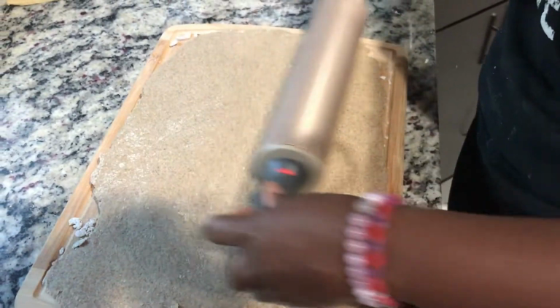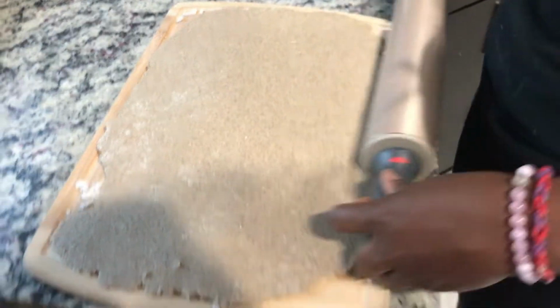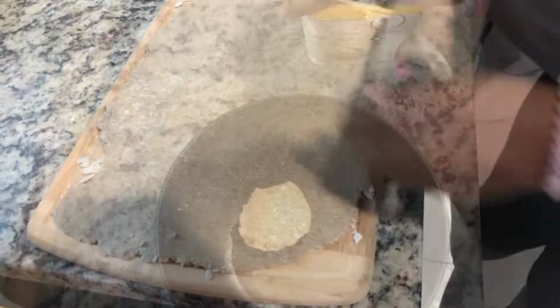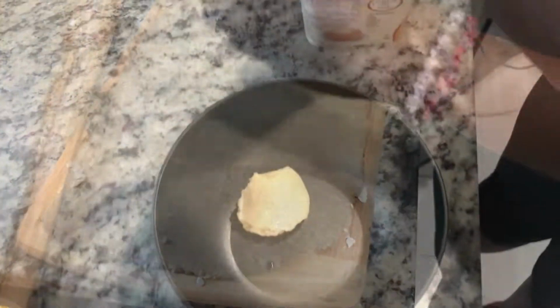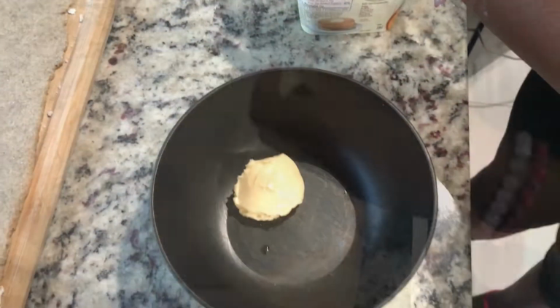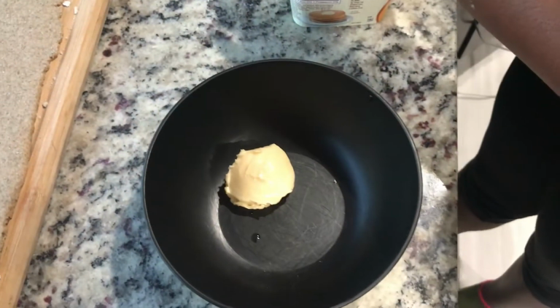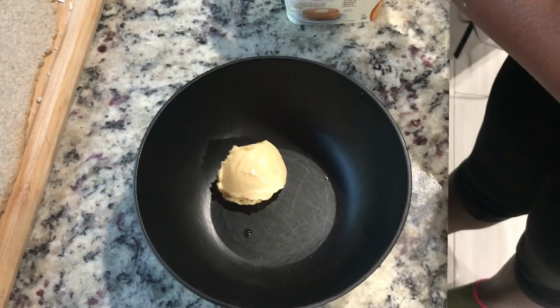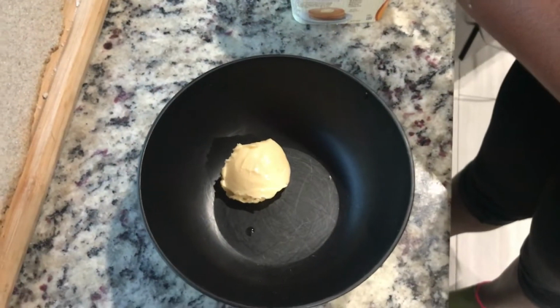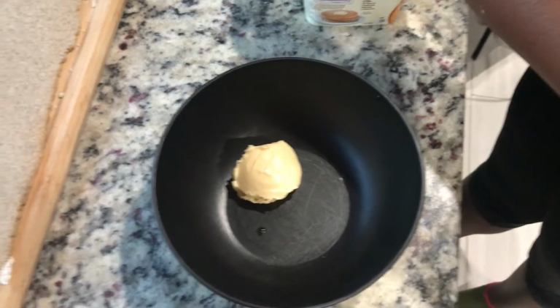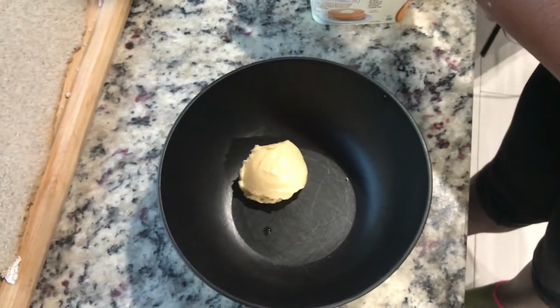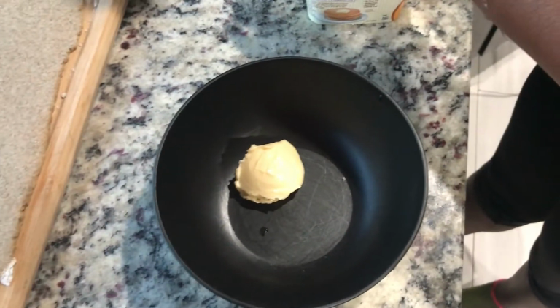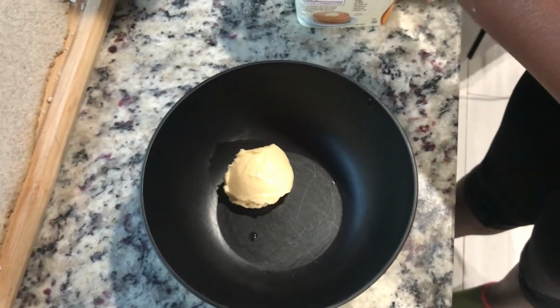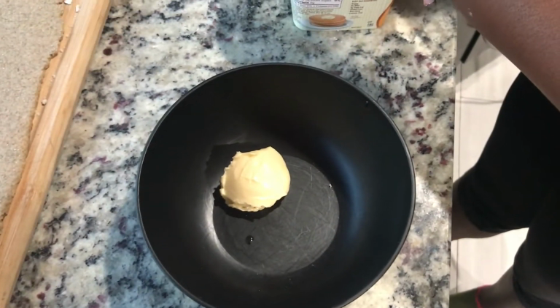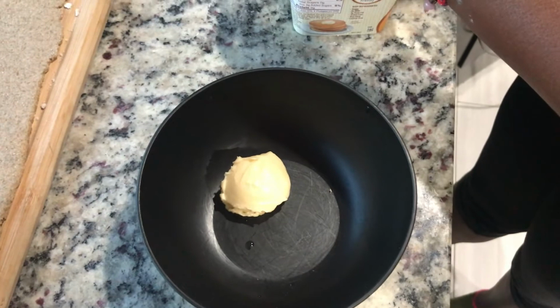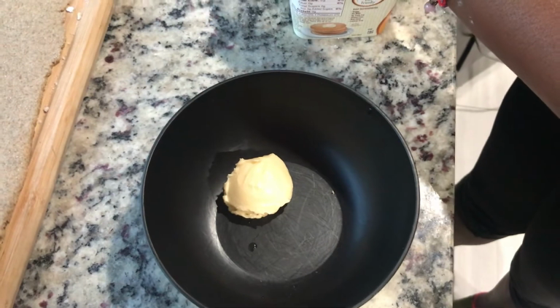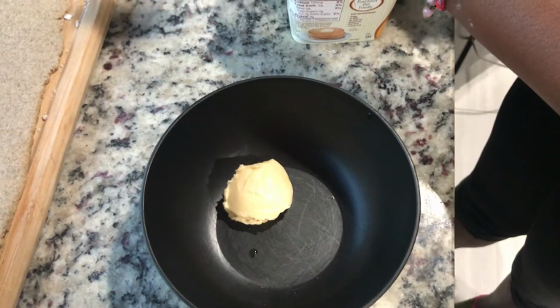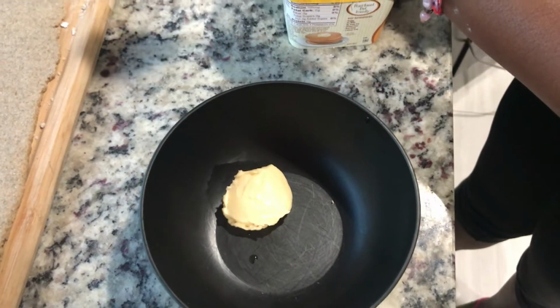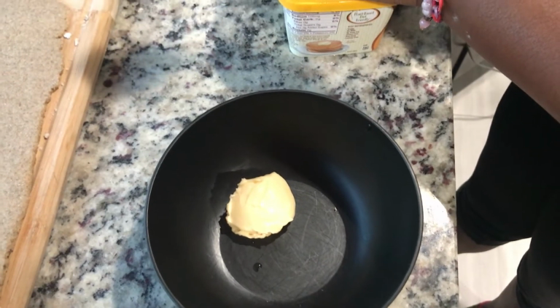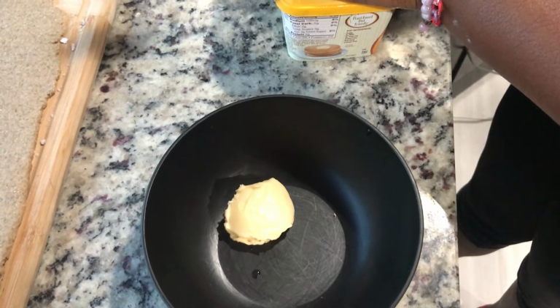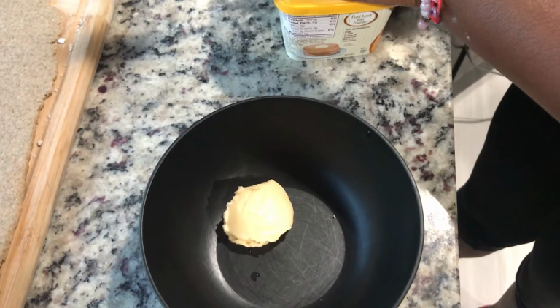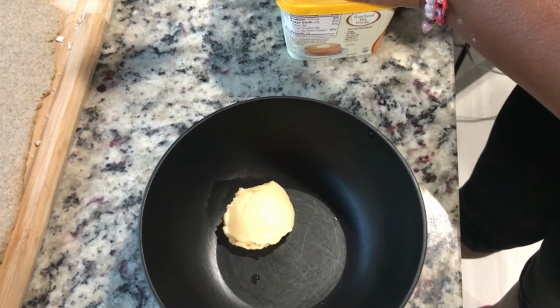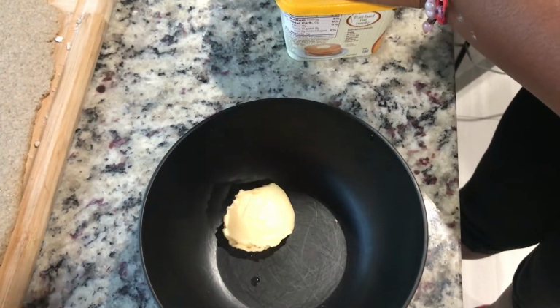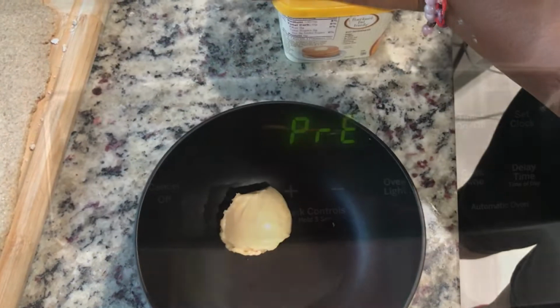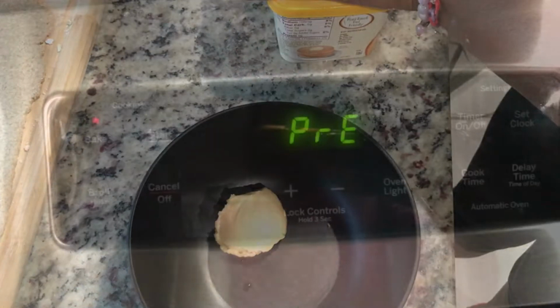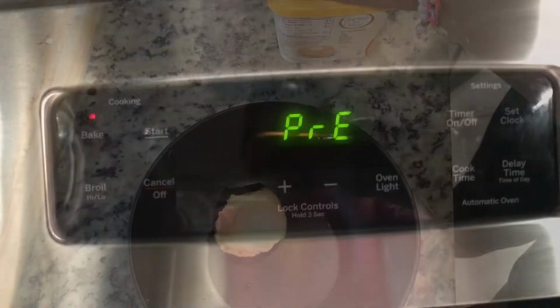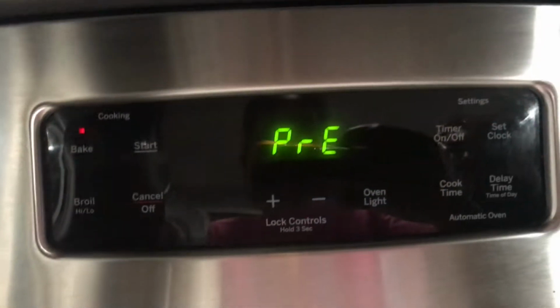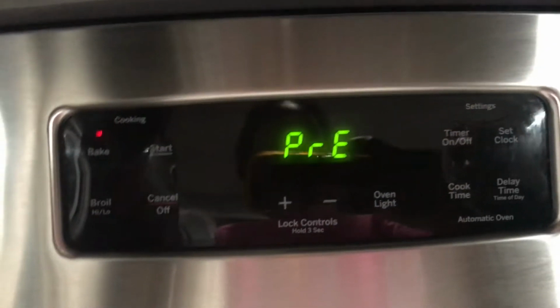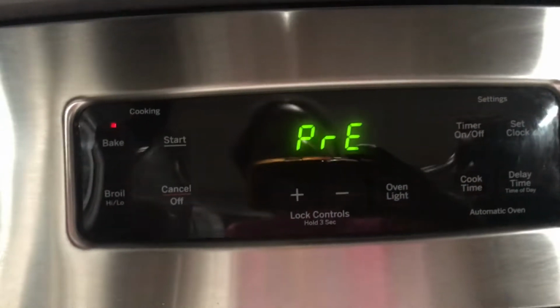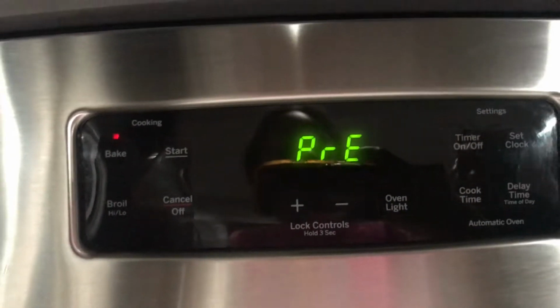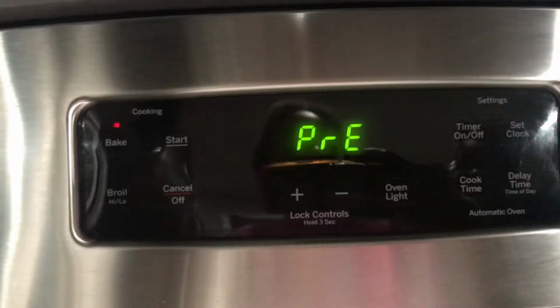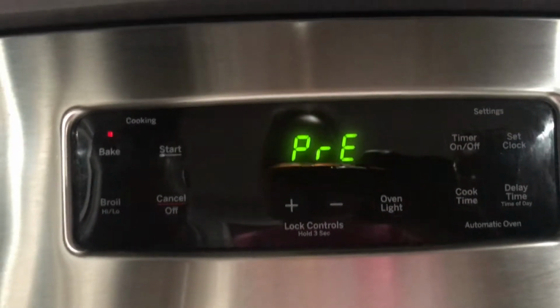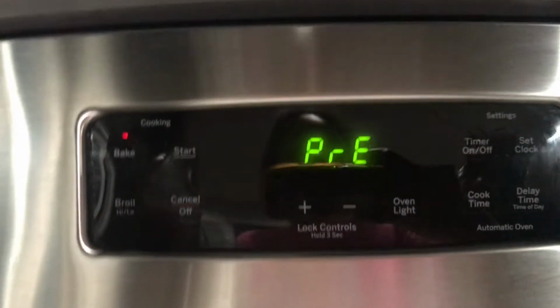We're gonna get a tablespoon of vegan butter and we're gonna melt that in the microwave for maybe 30 seconds. And go ahead and preheat your oven to 350 degrees.